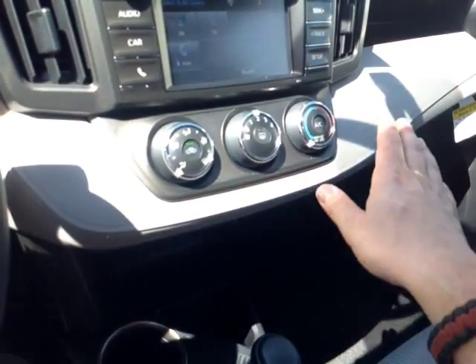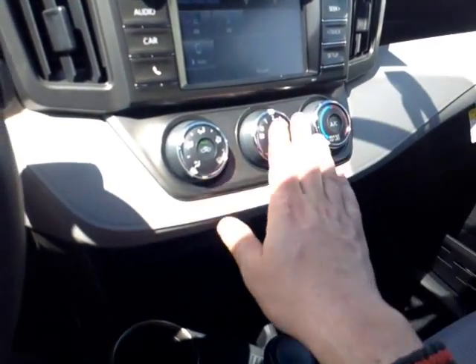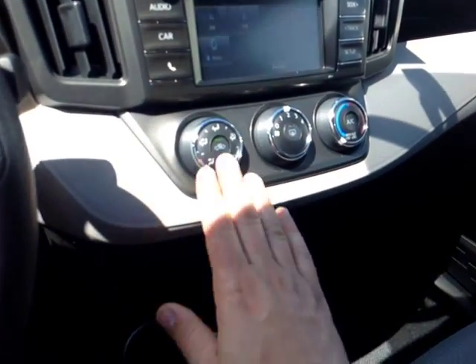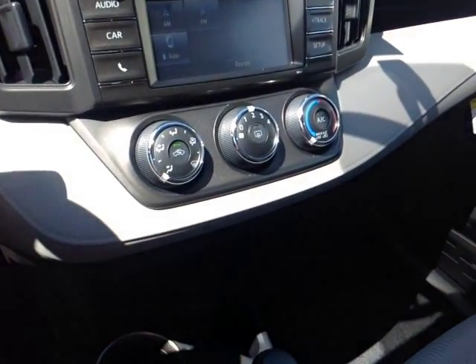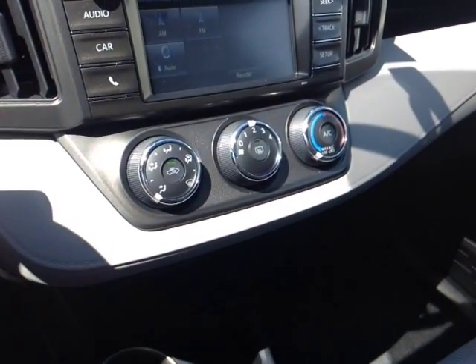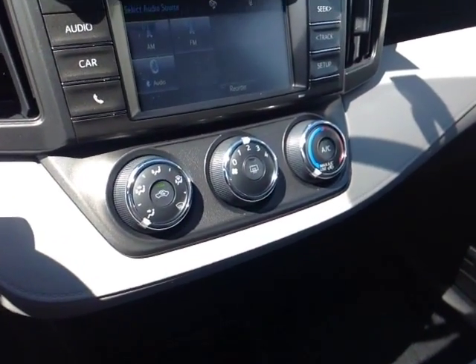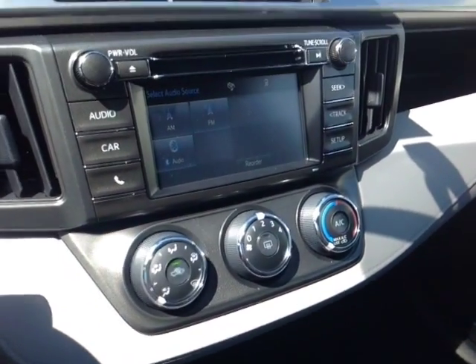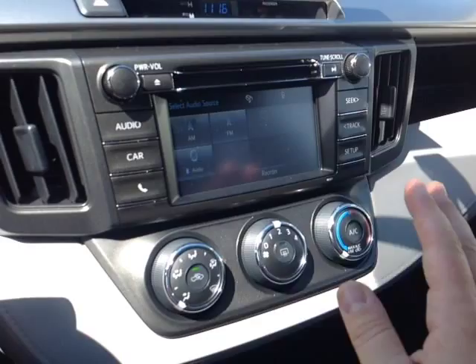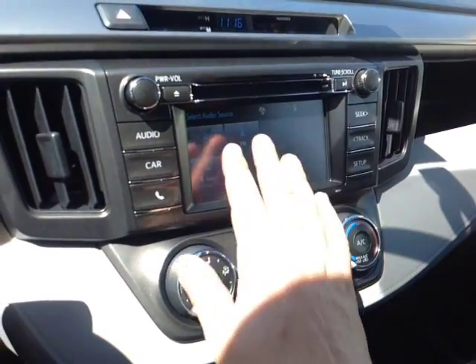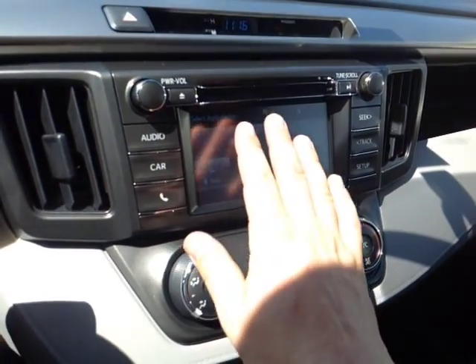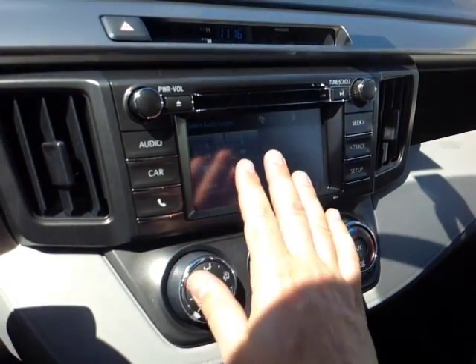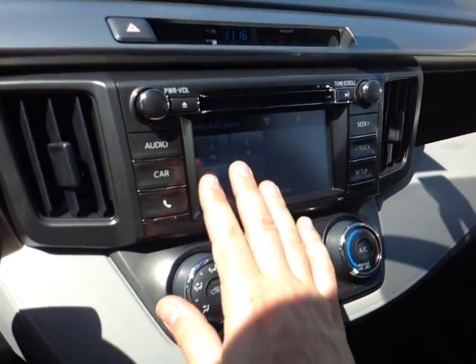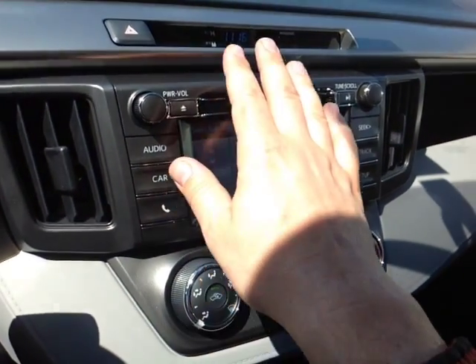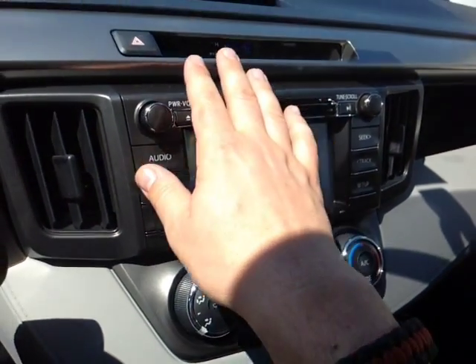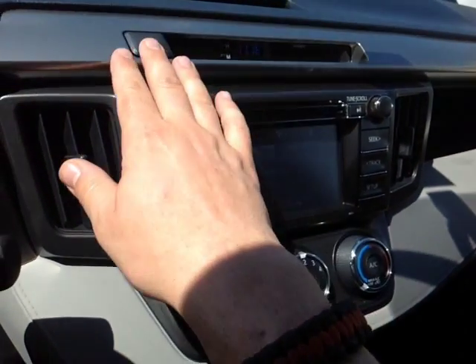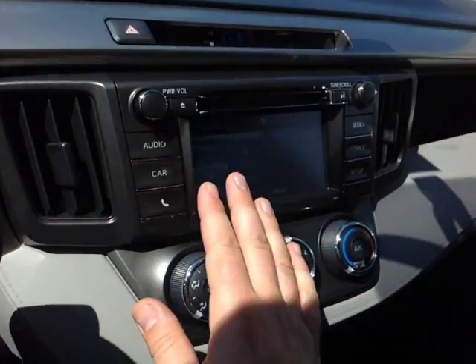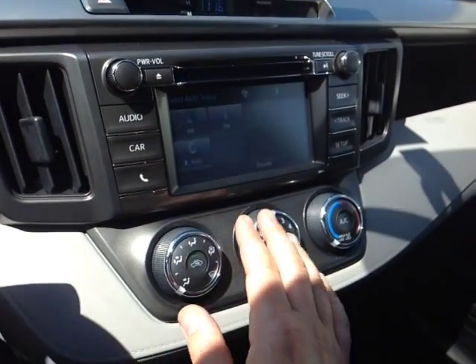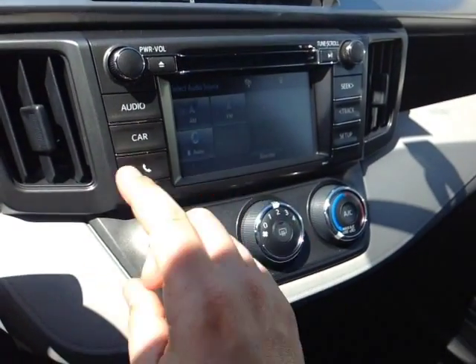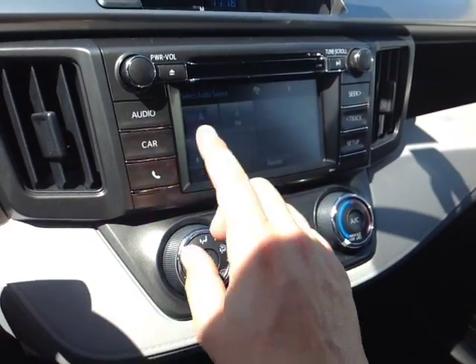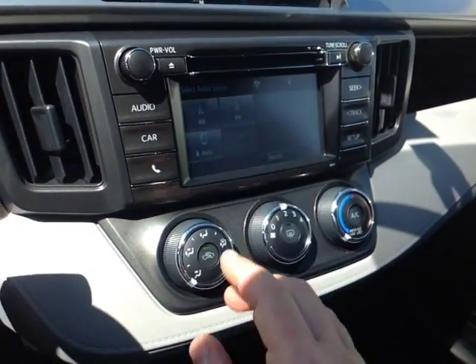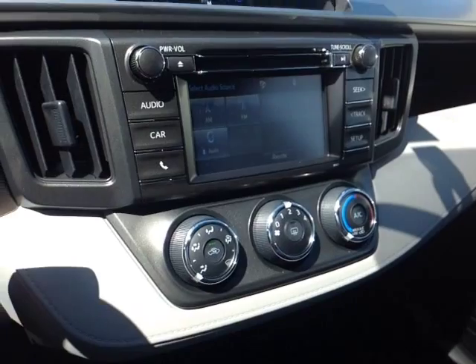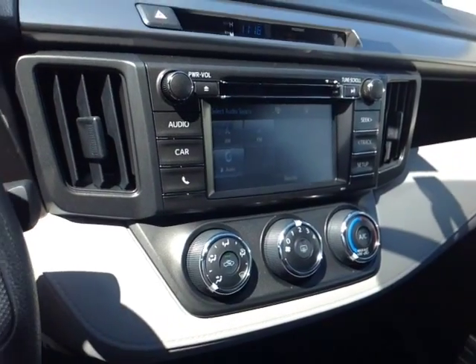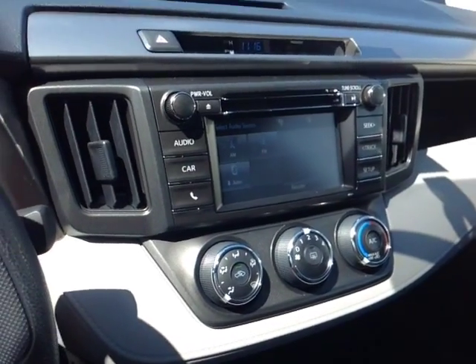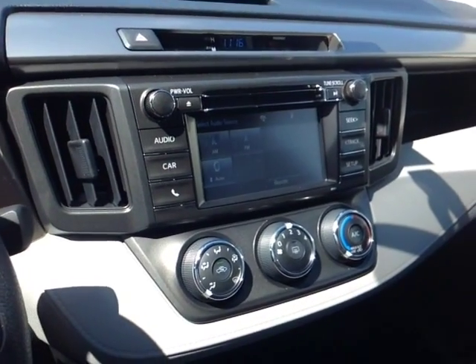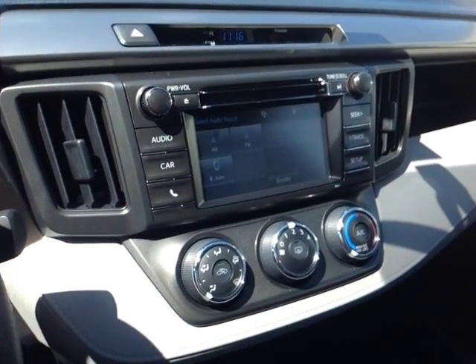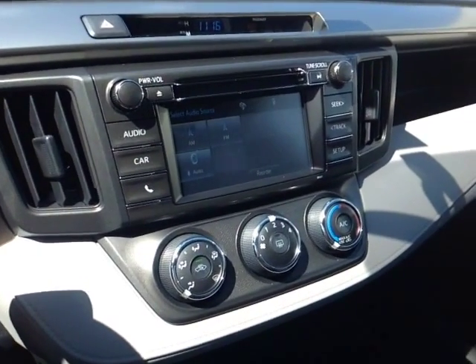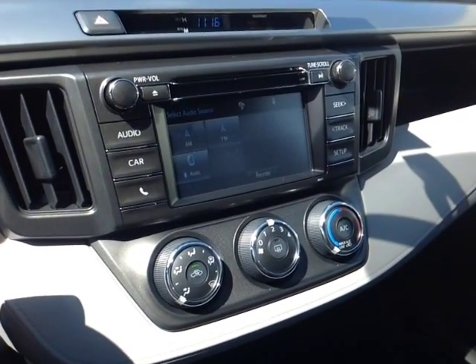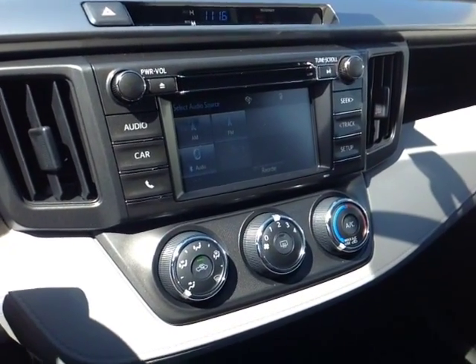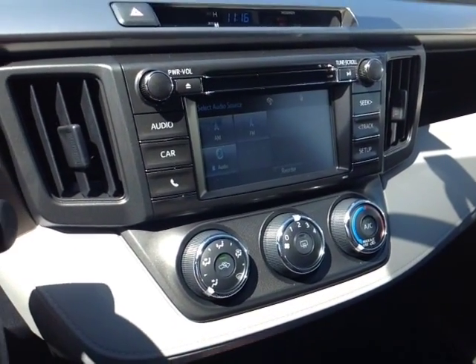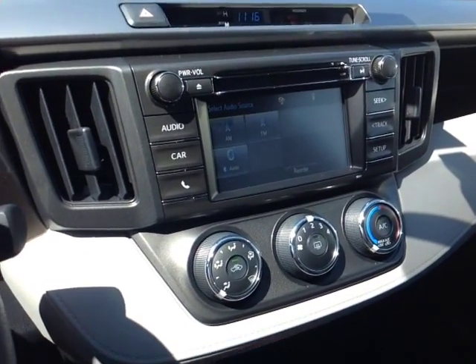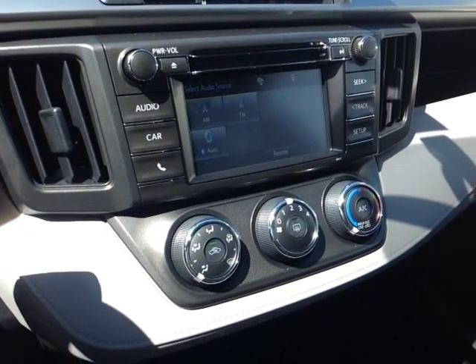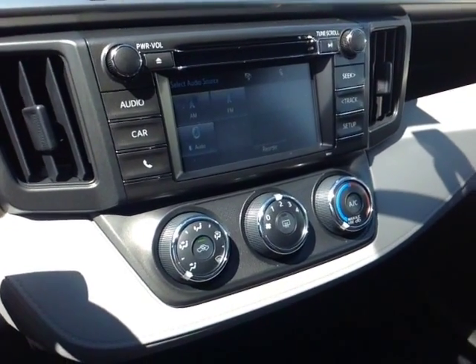Right here we have a very easy-to-access climate control panel that lives right underneath your touchscreen, center stereo, and digital clock with the emergency flash there. Now, this stereo features a number of different audio sources, including AM and FM radio, CD, USB, Bluetooth, and auxiliary.